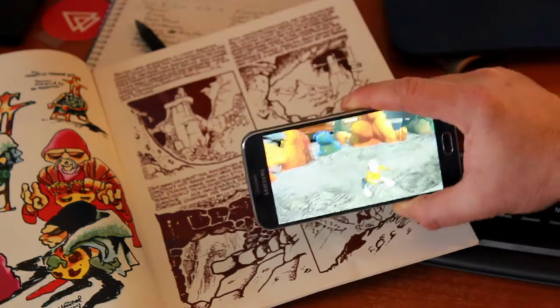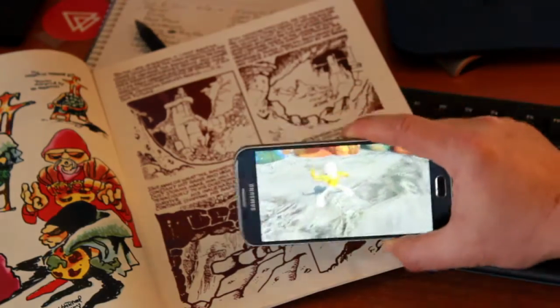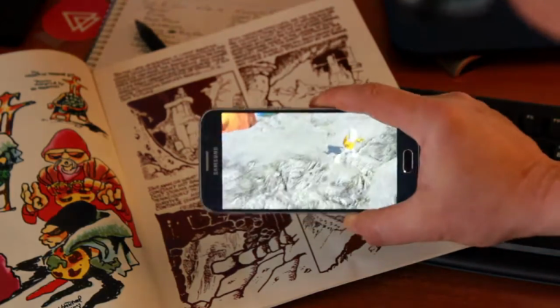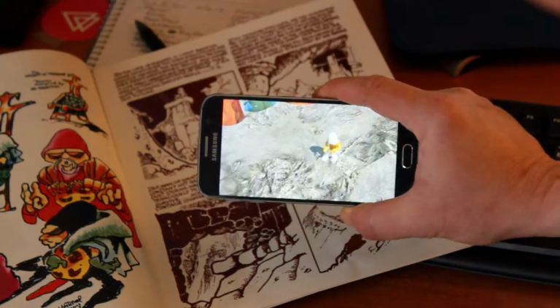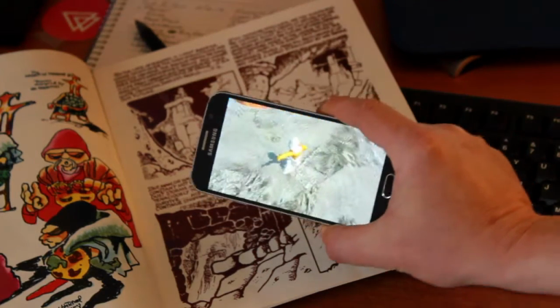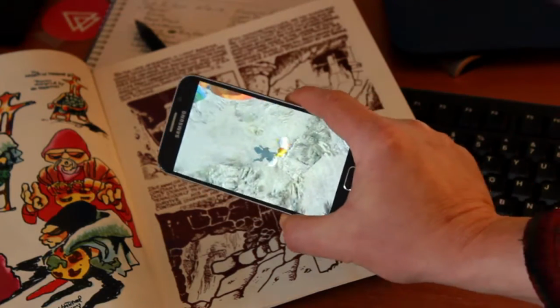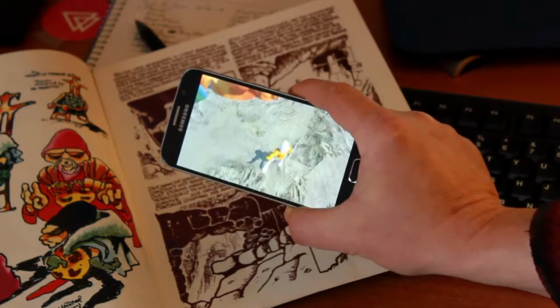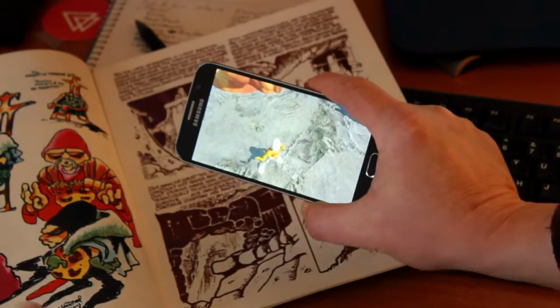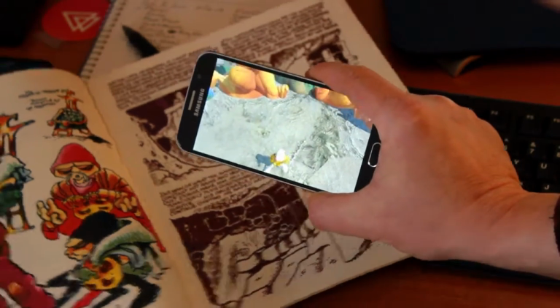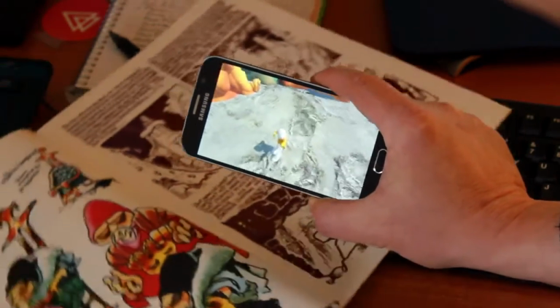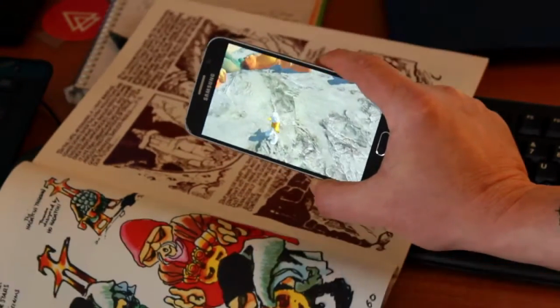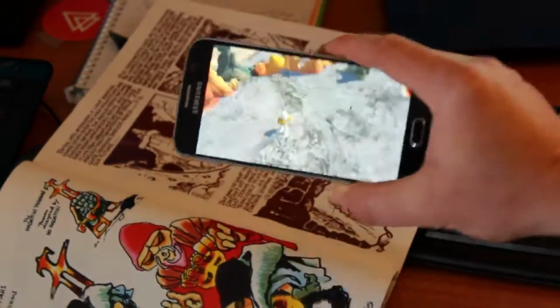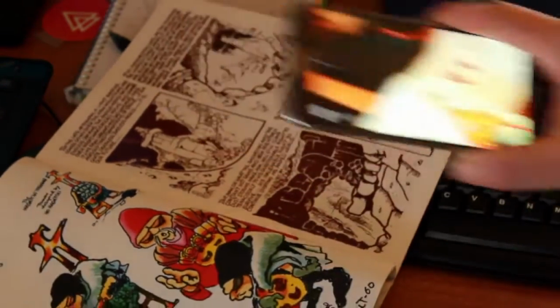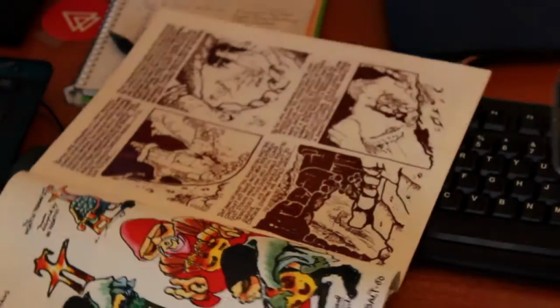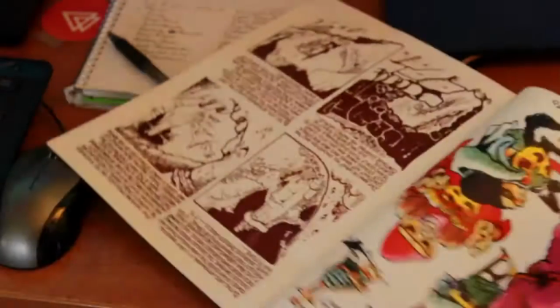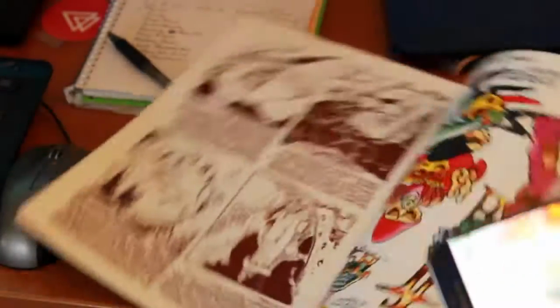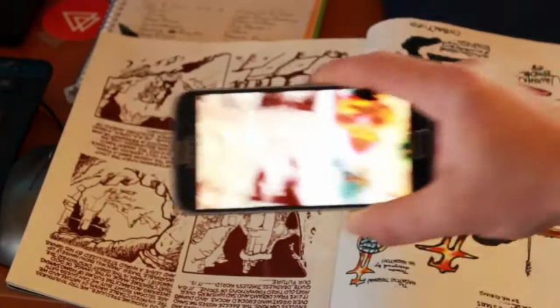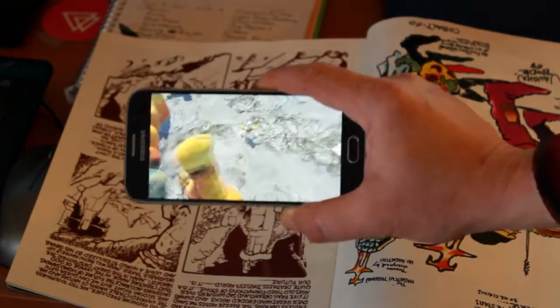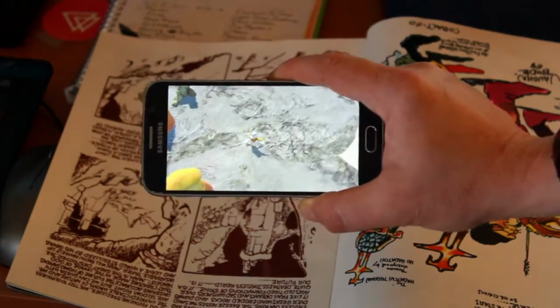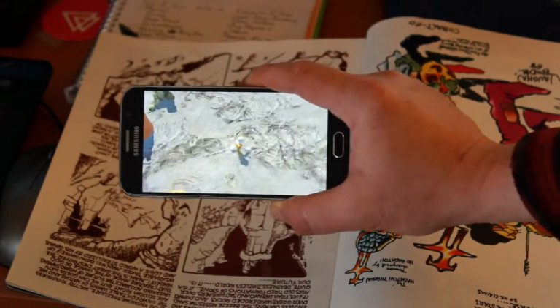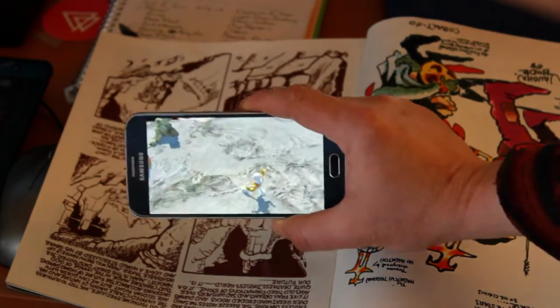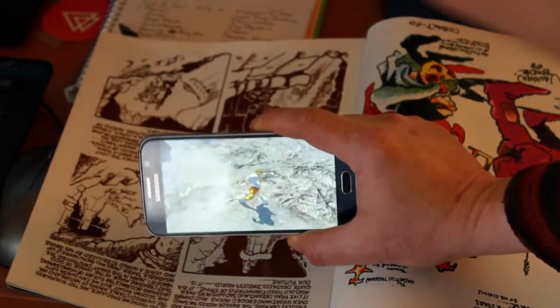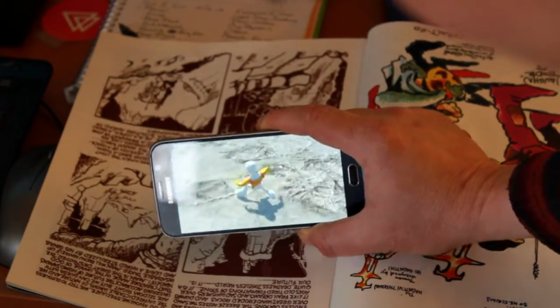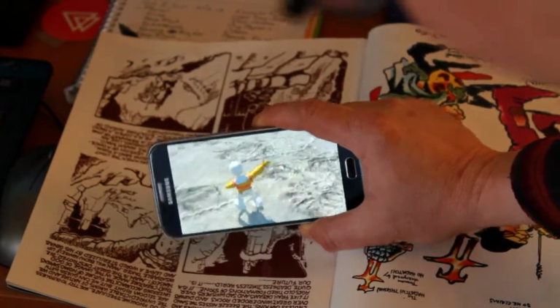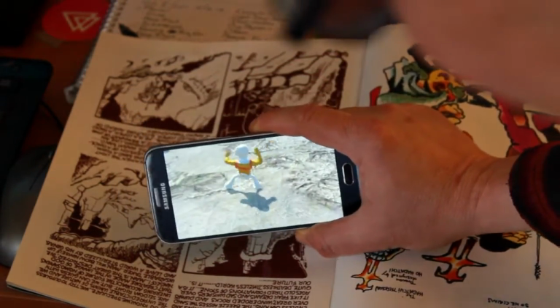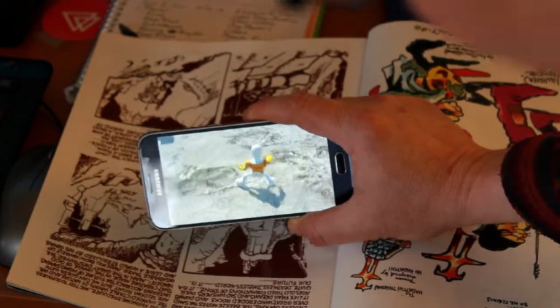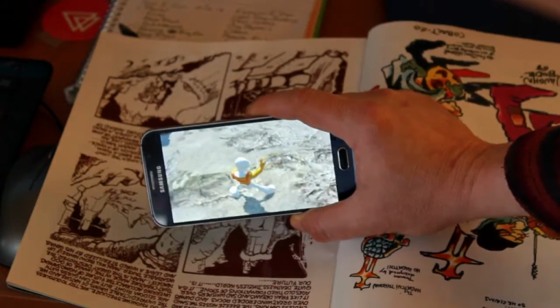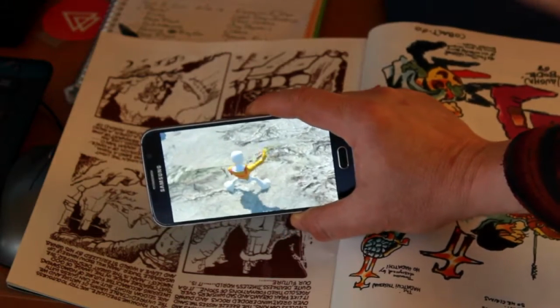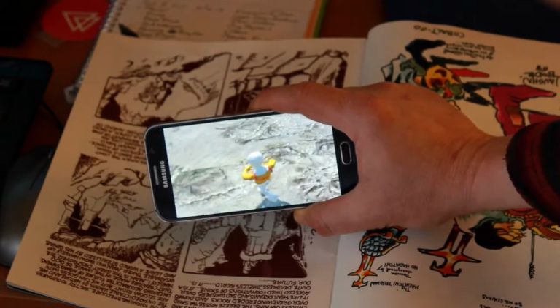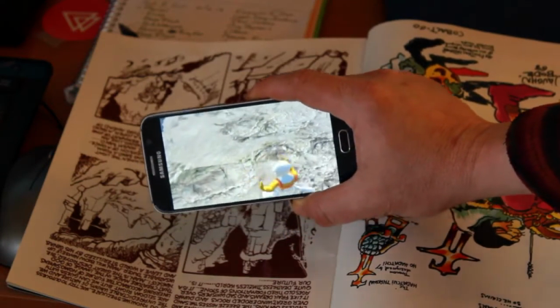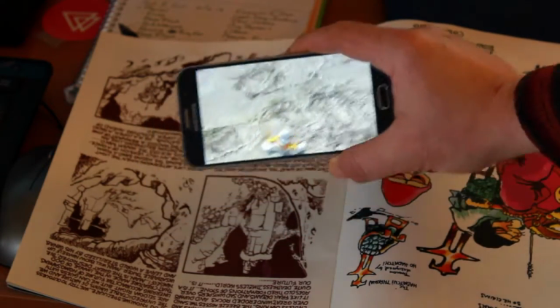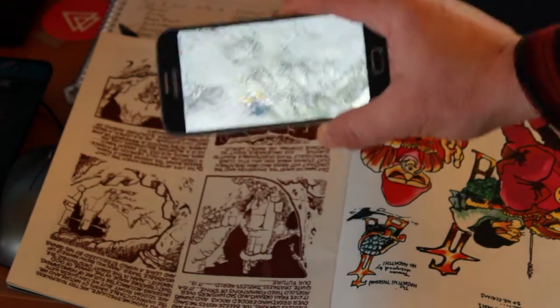And then you can move around and look at the action from all sorts of different angles. Here I'm actually turning the comic, and we can zoom in and look at it from behind. So it's a true 3D experience.